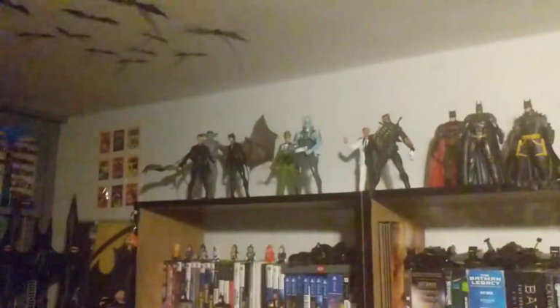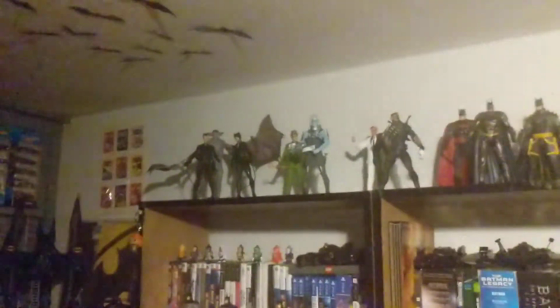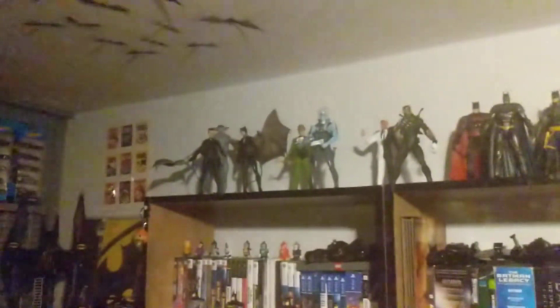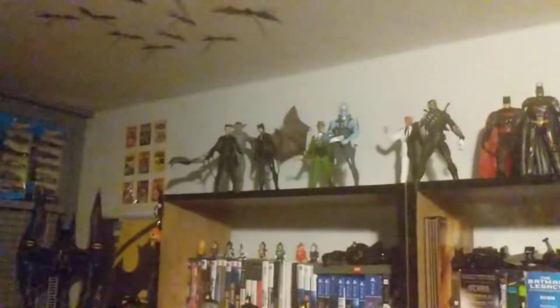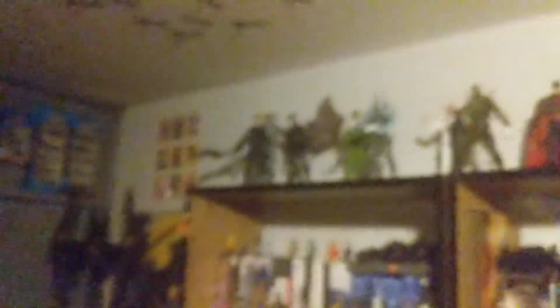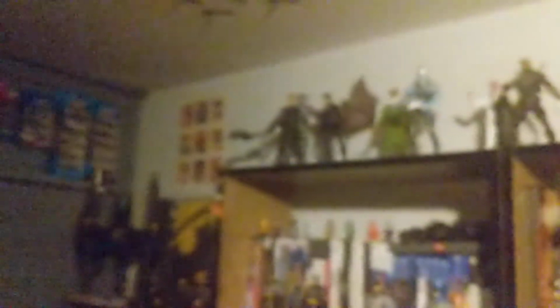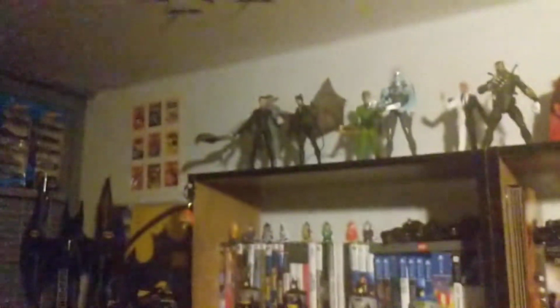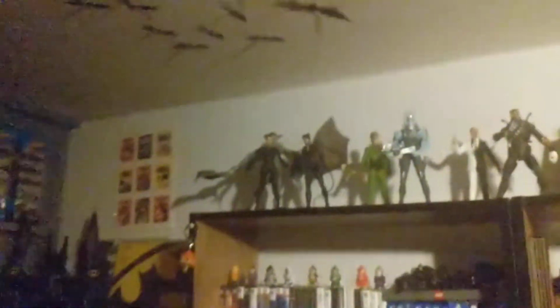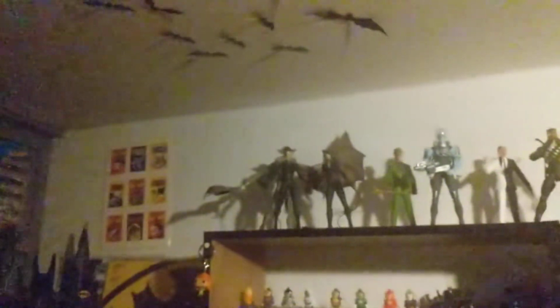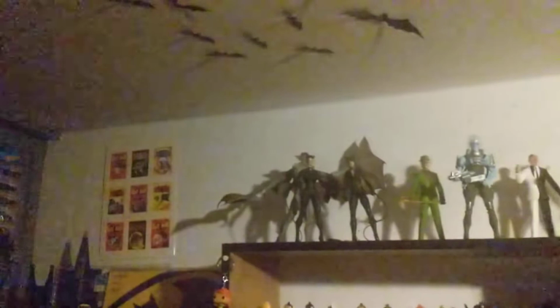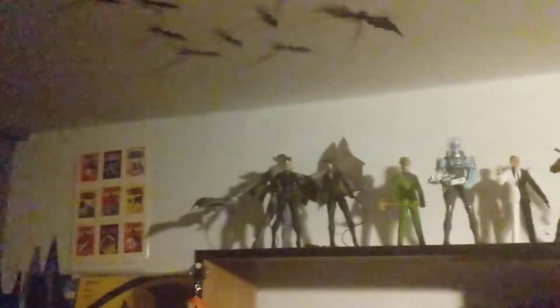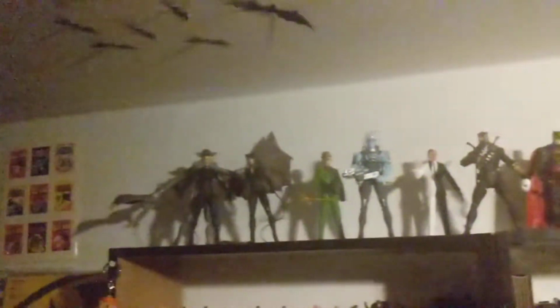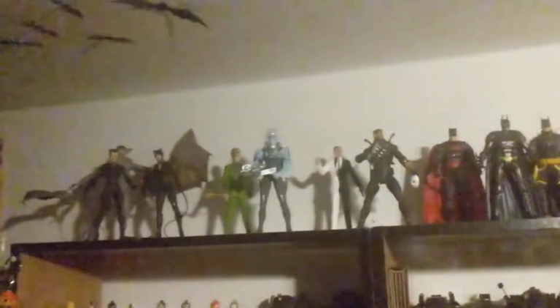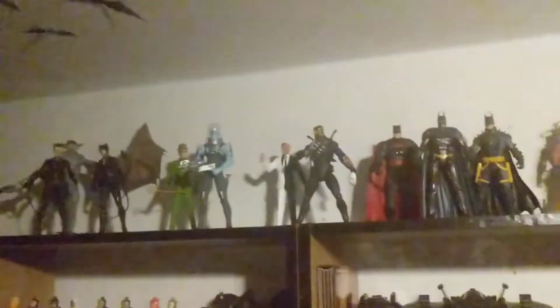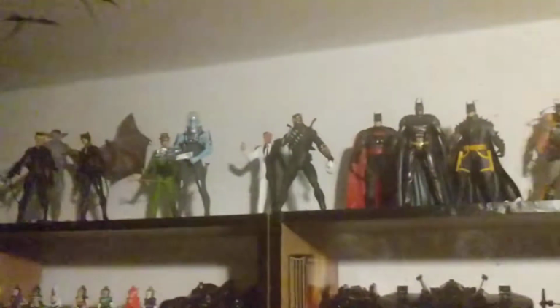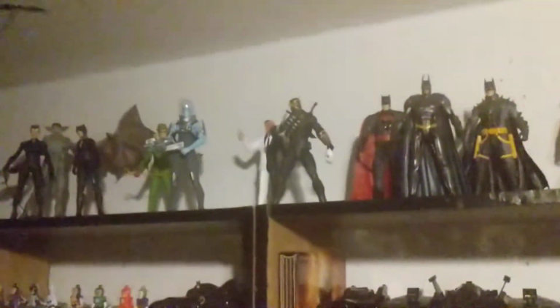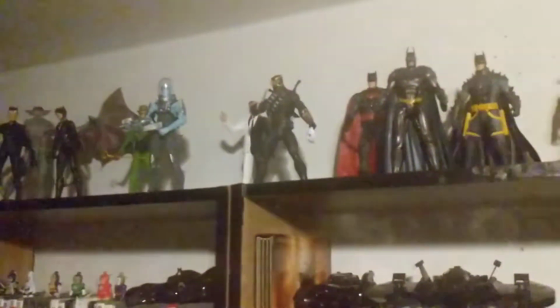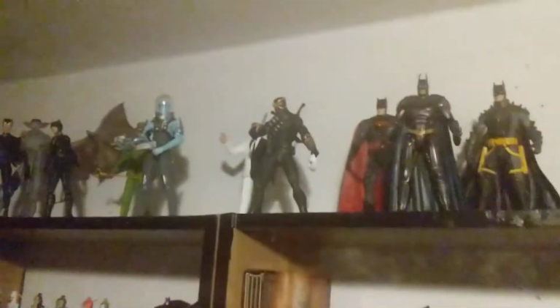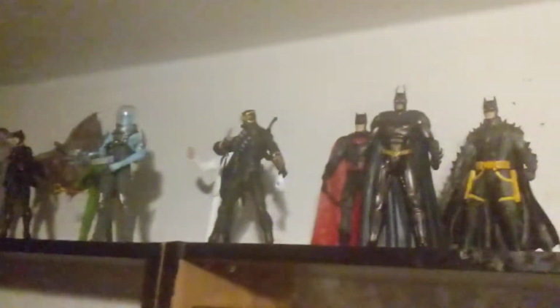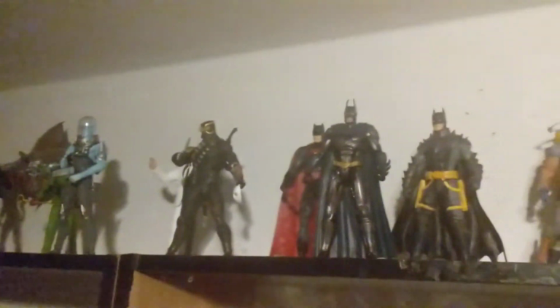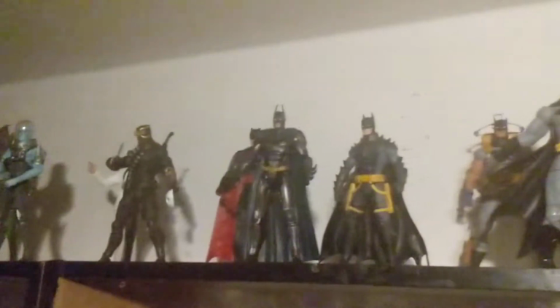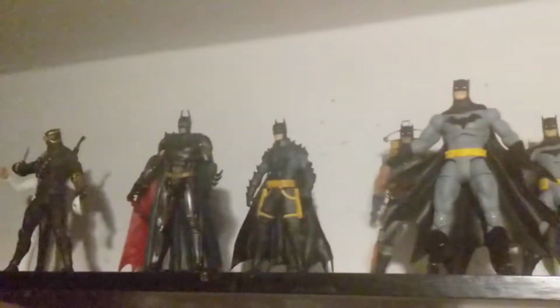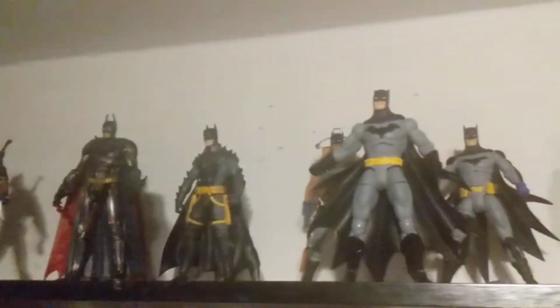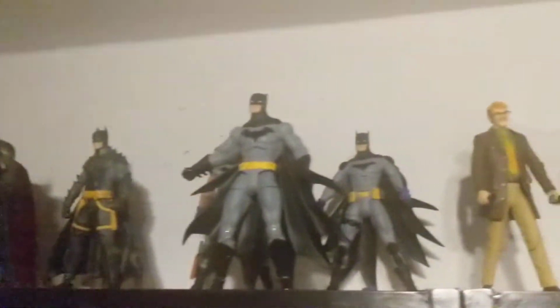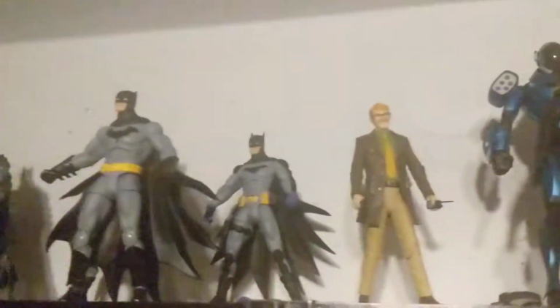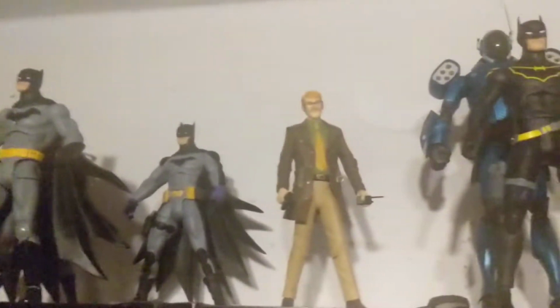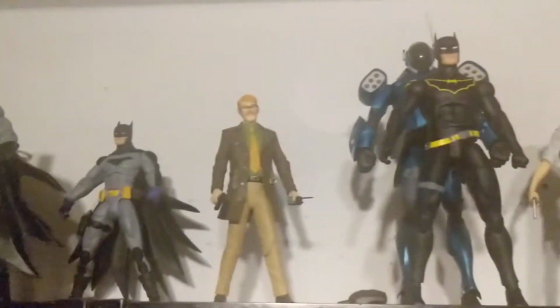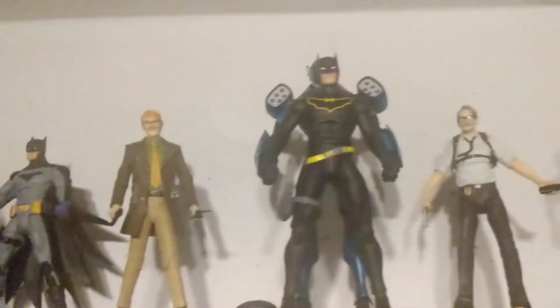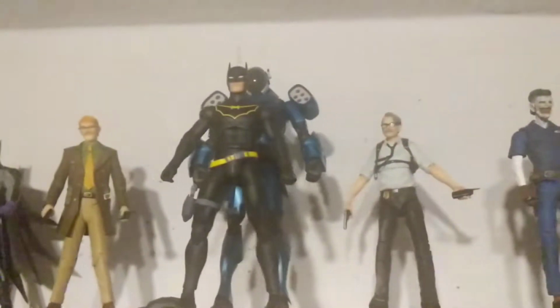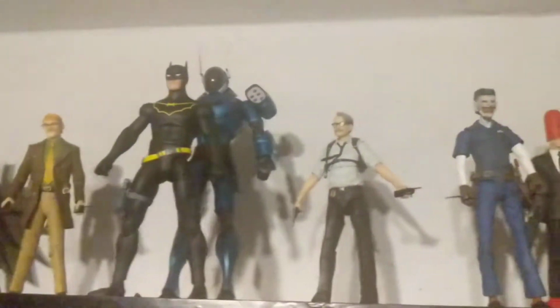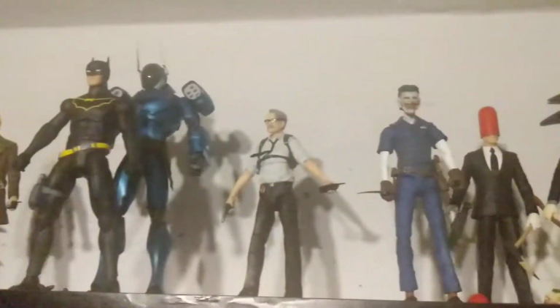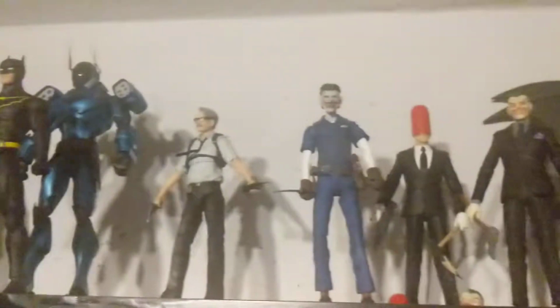Hey everyone, just a quick video to show you that I unboxed all my action figures. I was keeping them in the boxes, but just yesterday I thought, why do I do this? Because they're awesome to look at without the boxes.